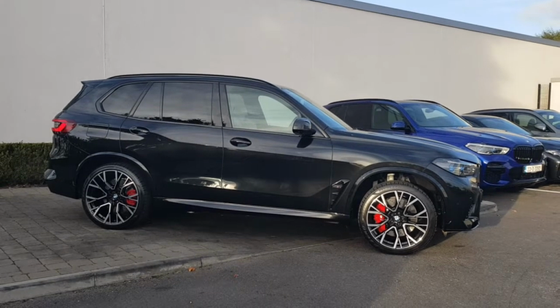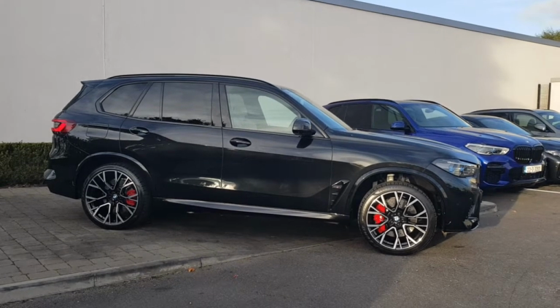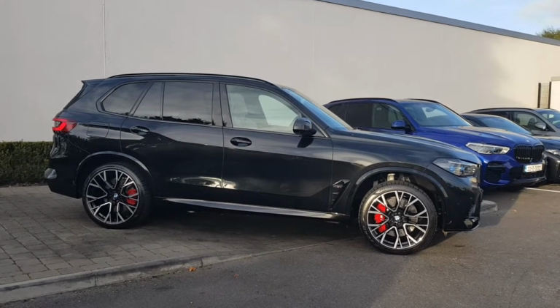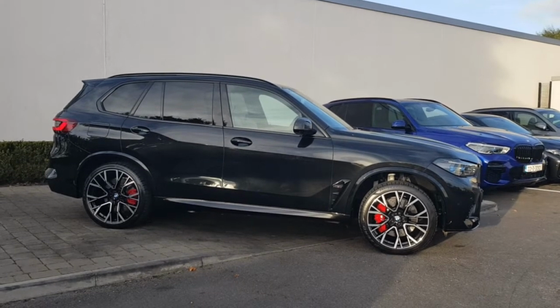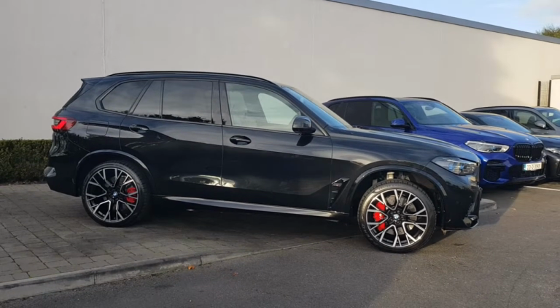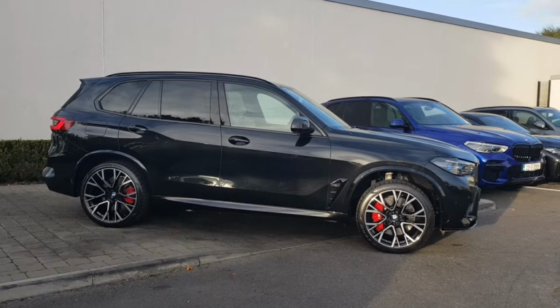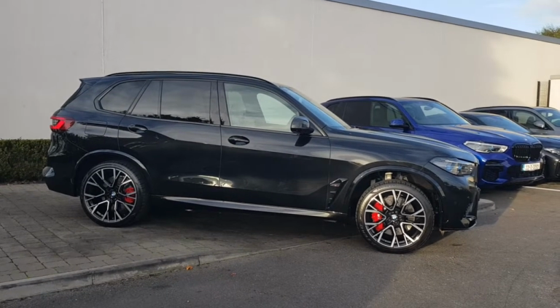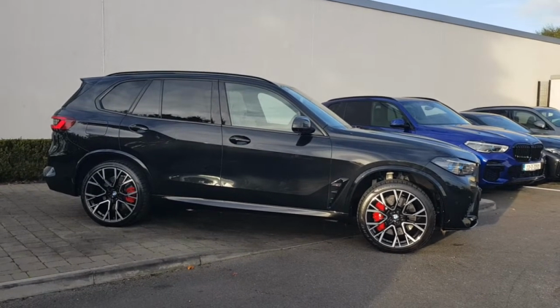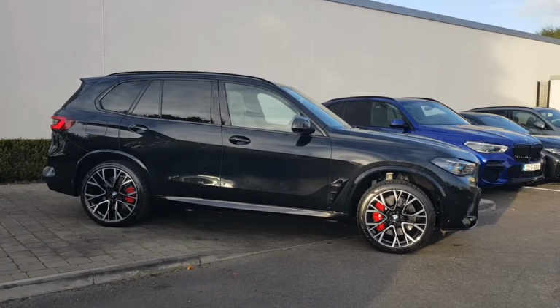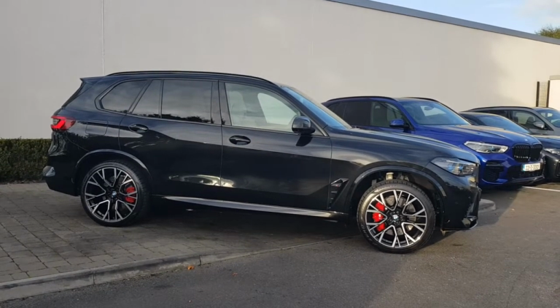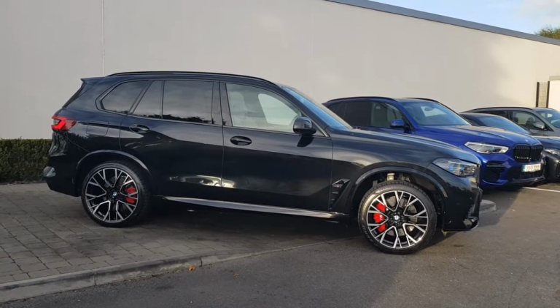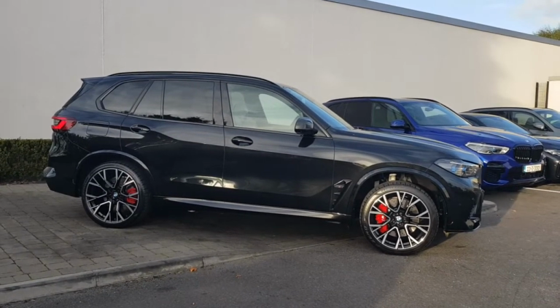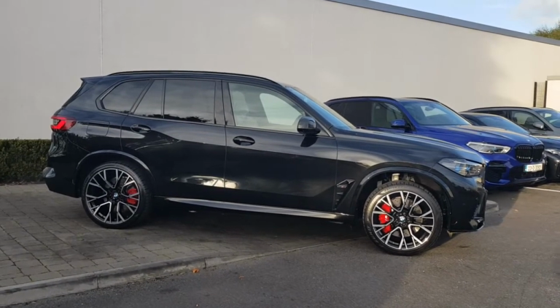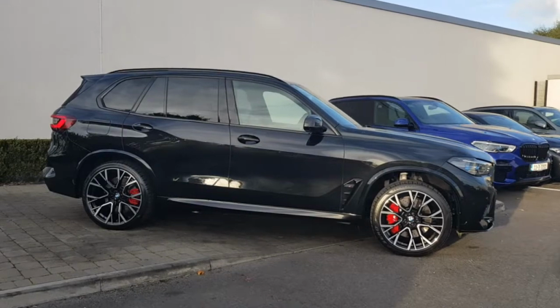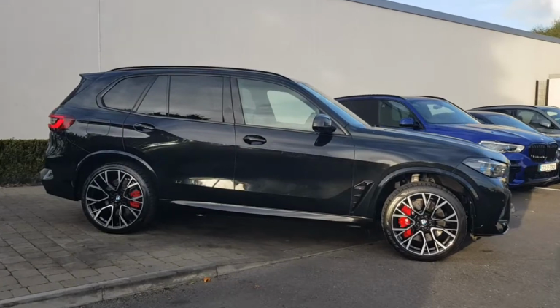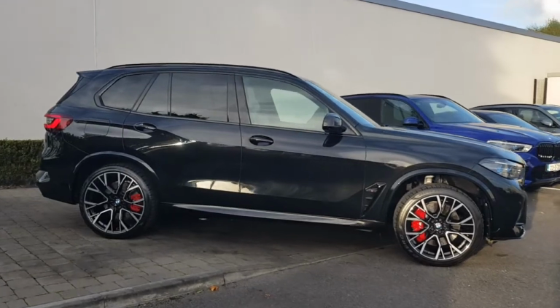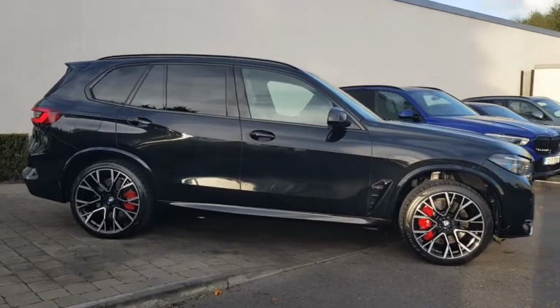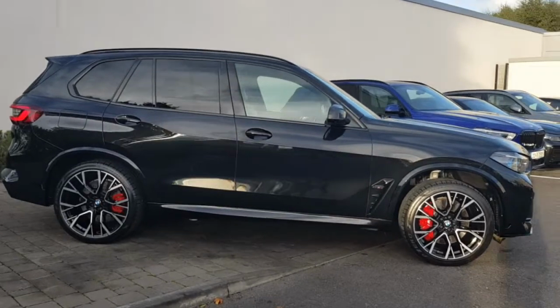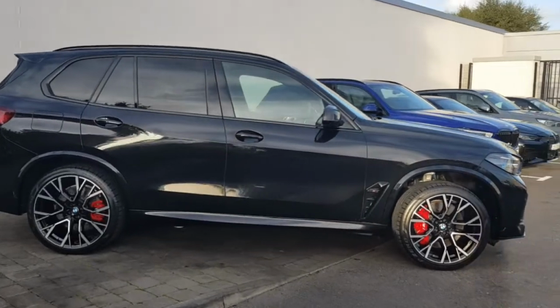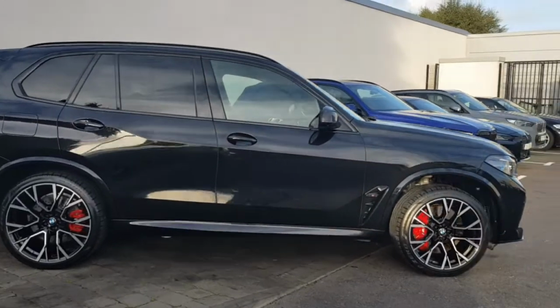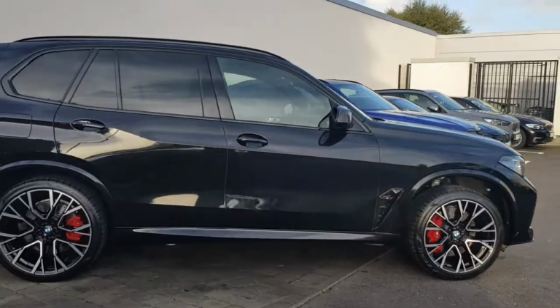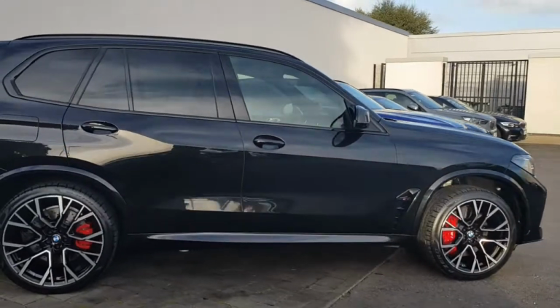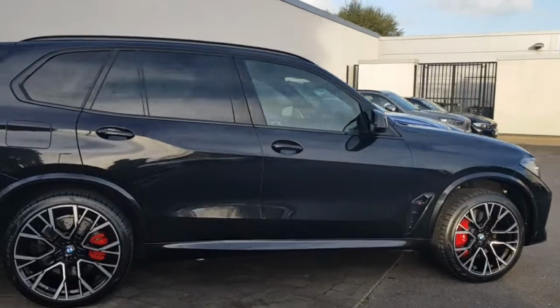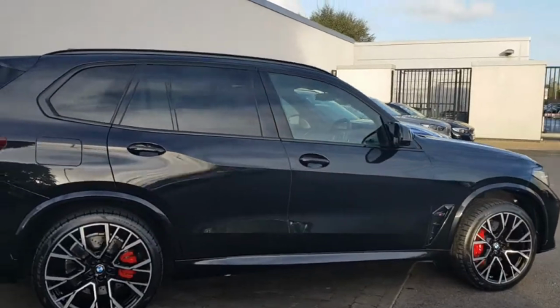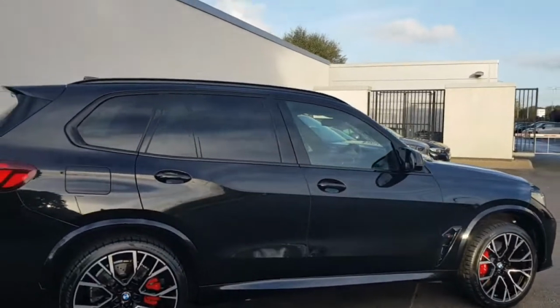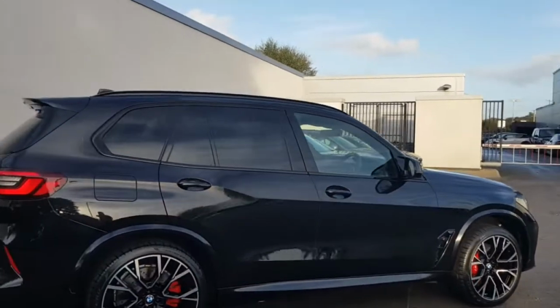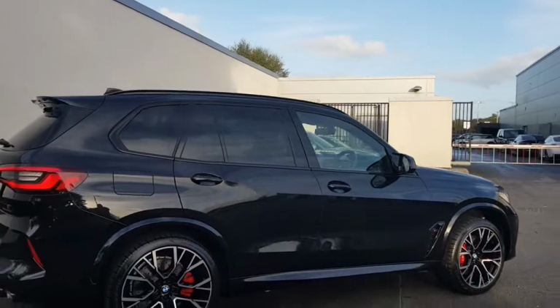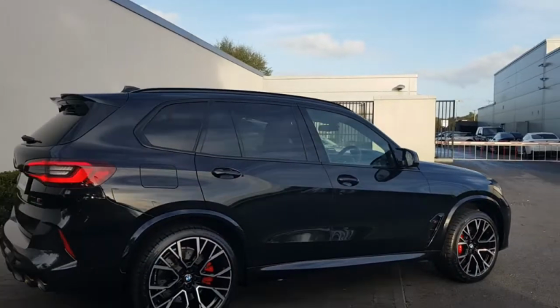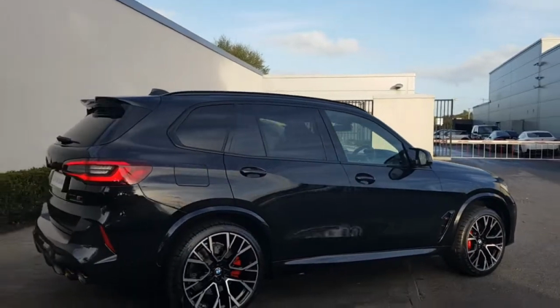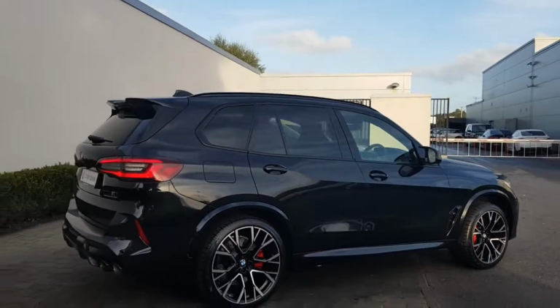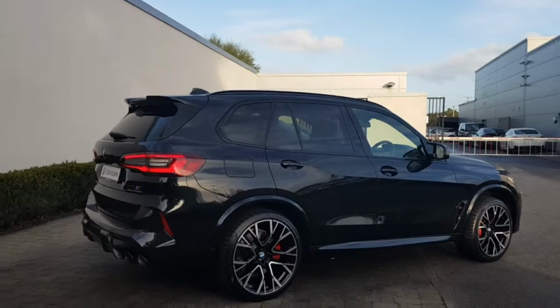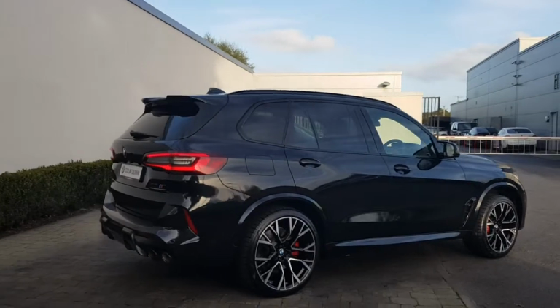How are you doing? John Riles here in Colm Quinn BMW and Mini Athlone. Just doing a video here on this beautiful 222 registration BMW X5M Competition that we have here in stock.